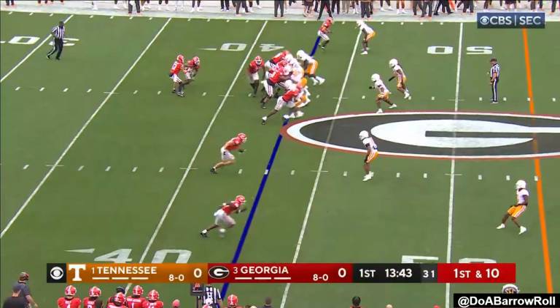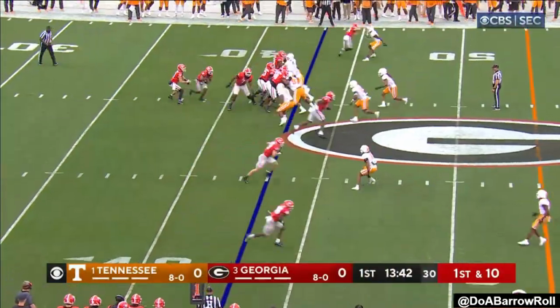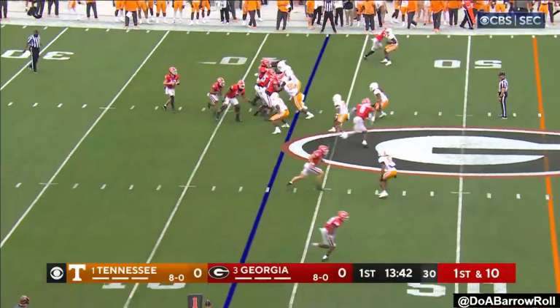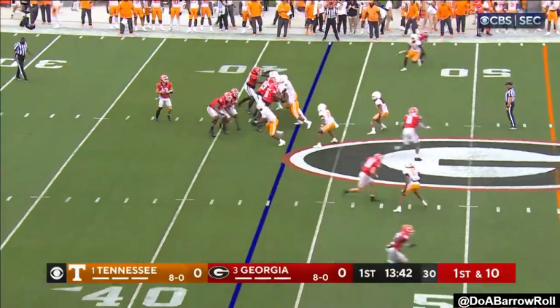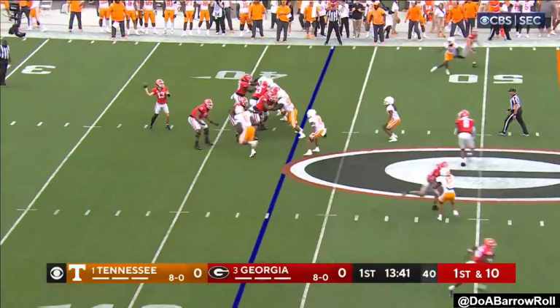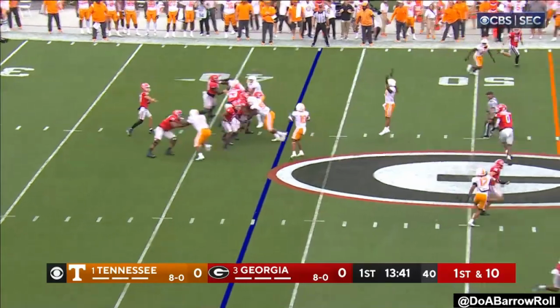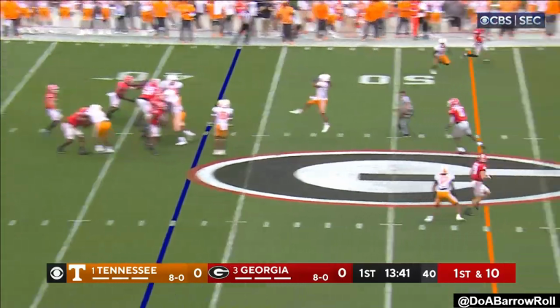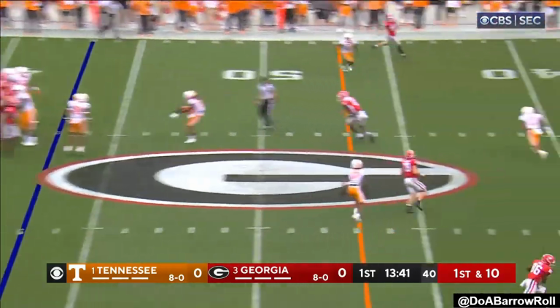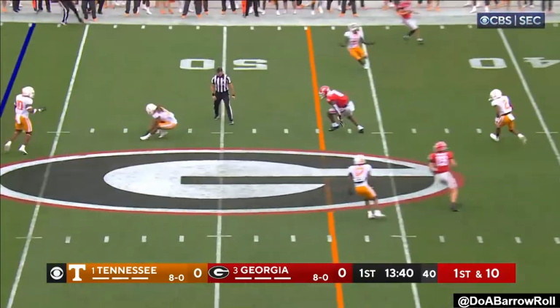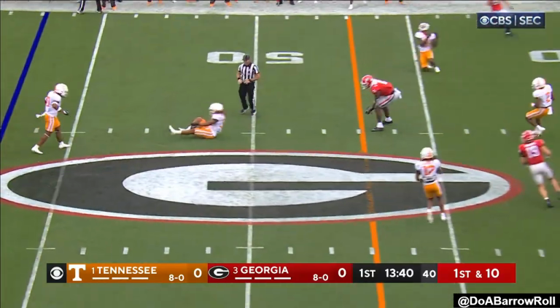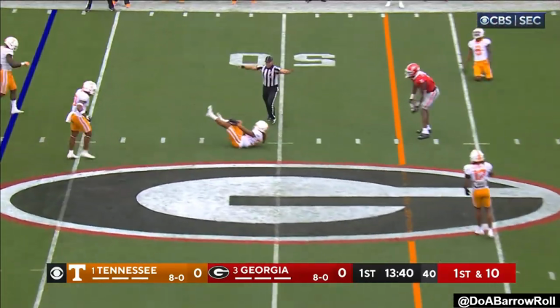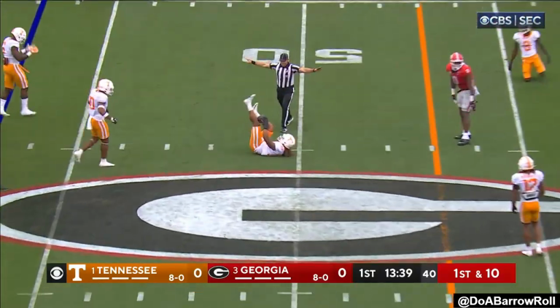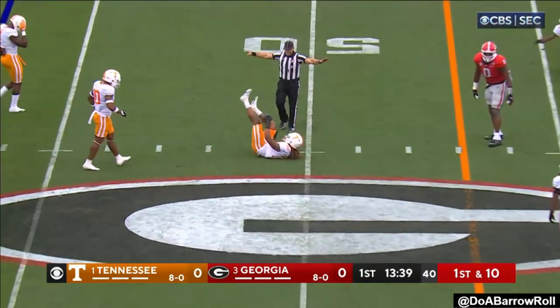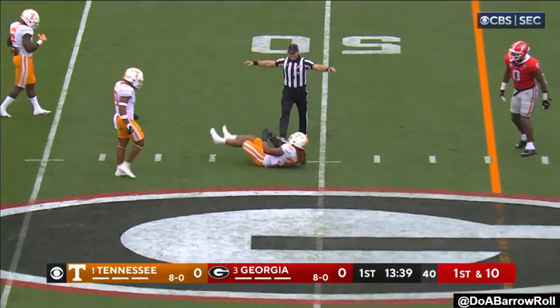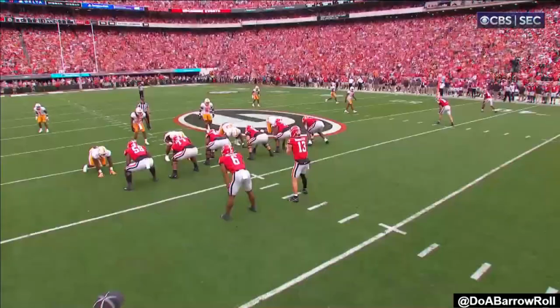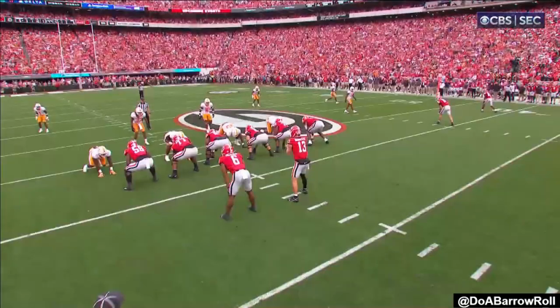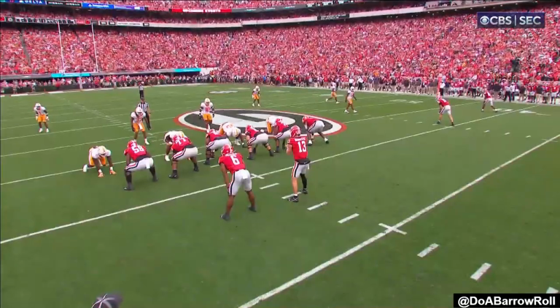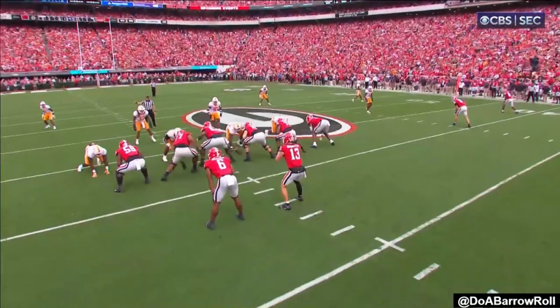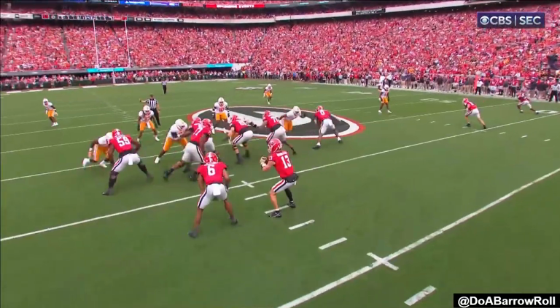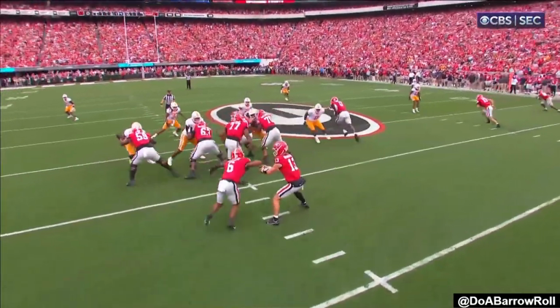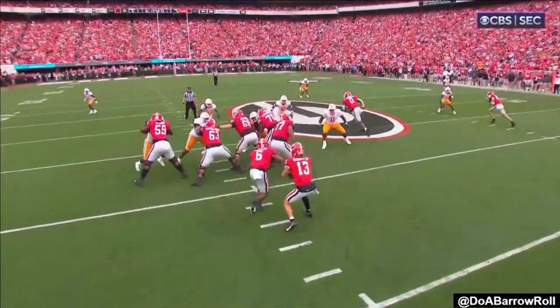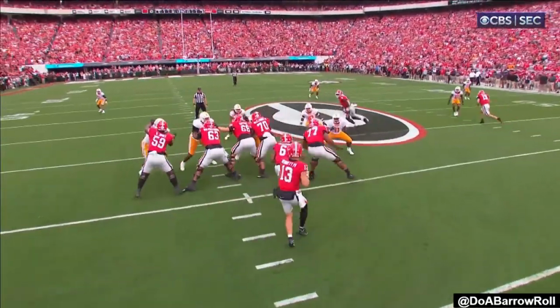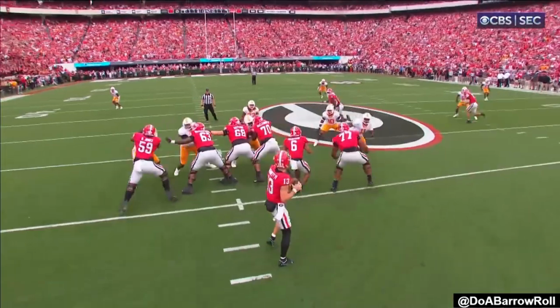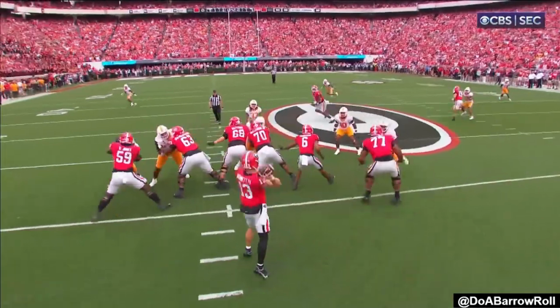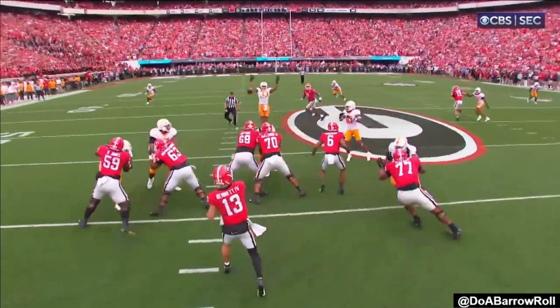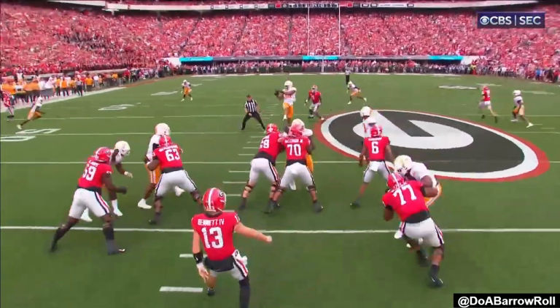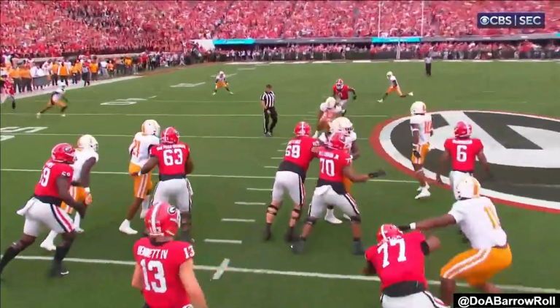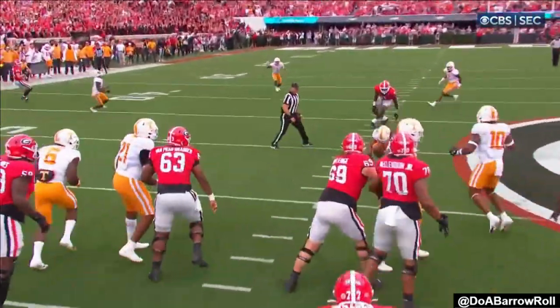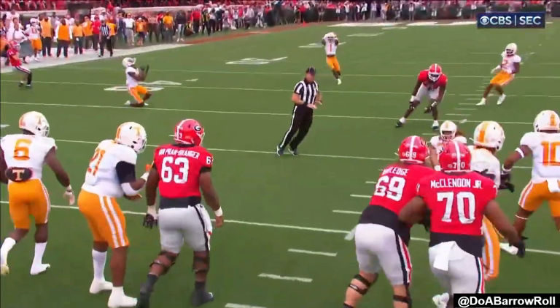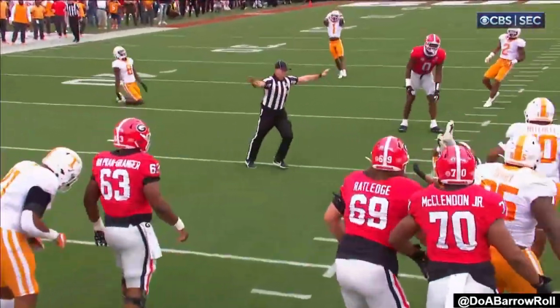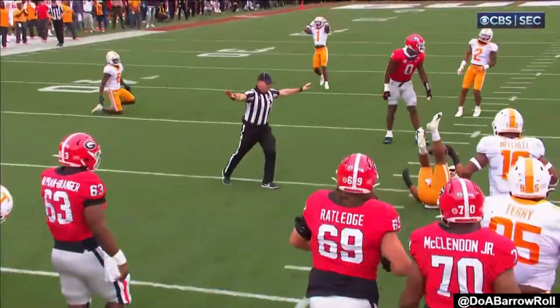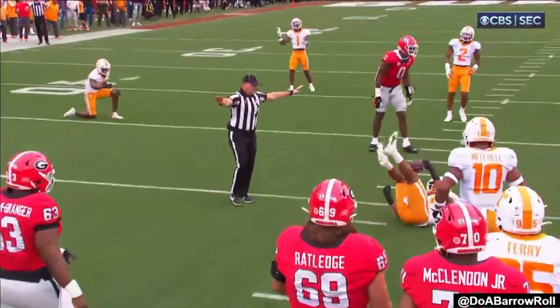Georgia going to hurry up. O-ball to the tallest guy in the field, Darnell Washington. Pulled the string just a bit.